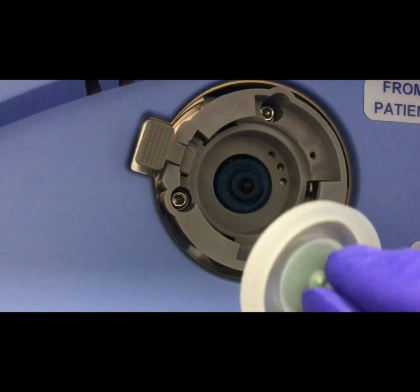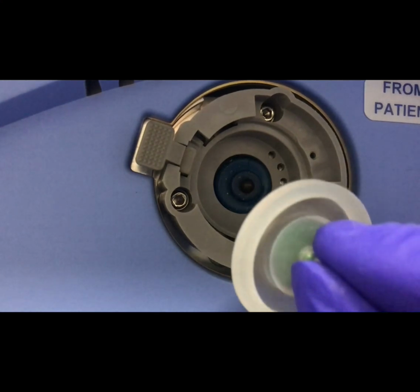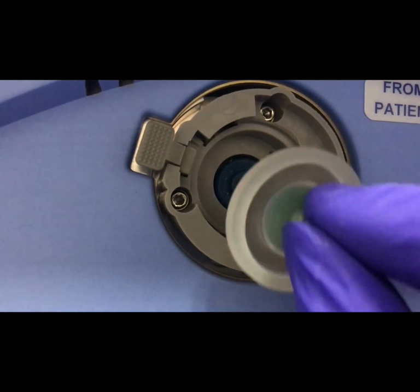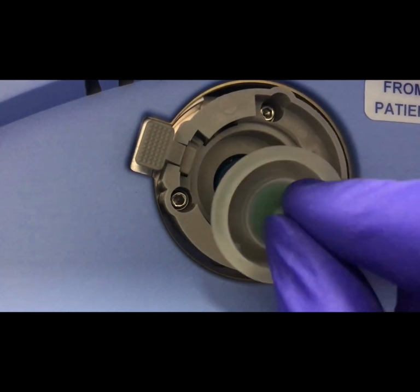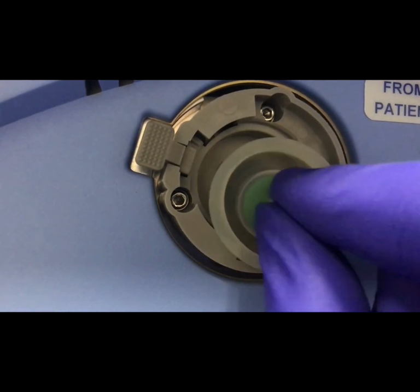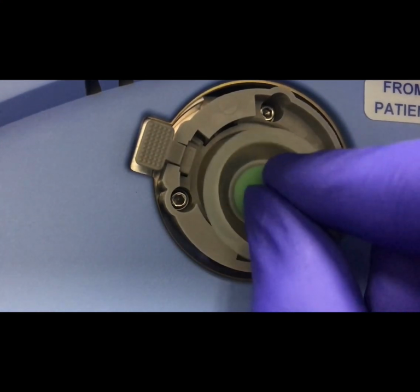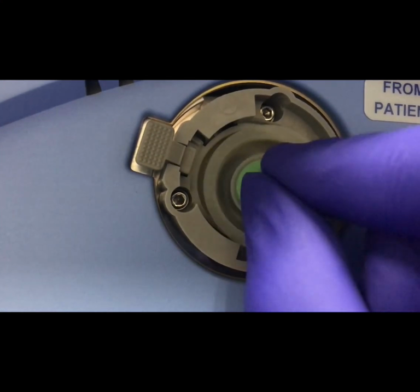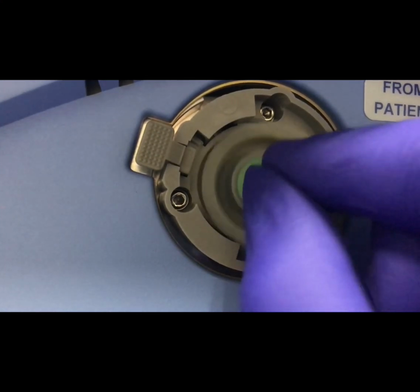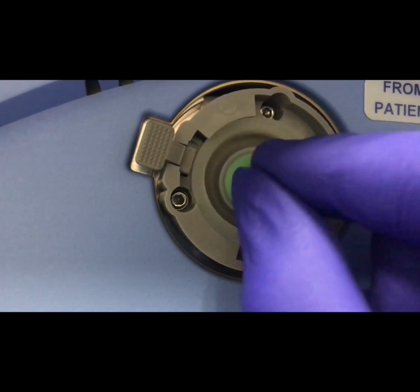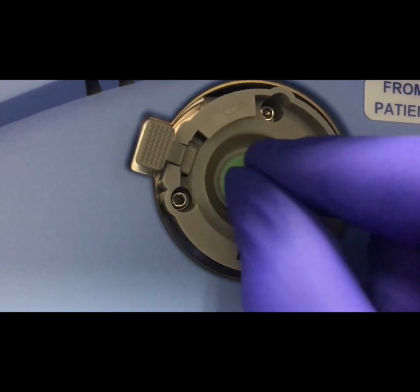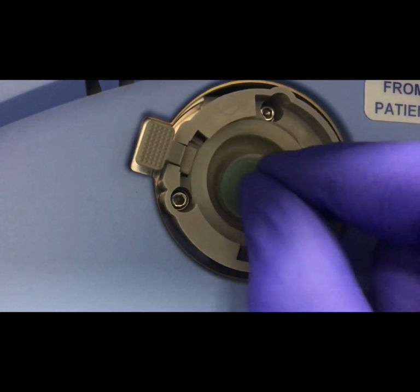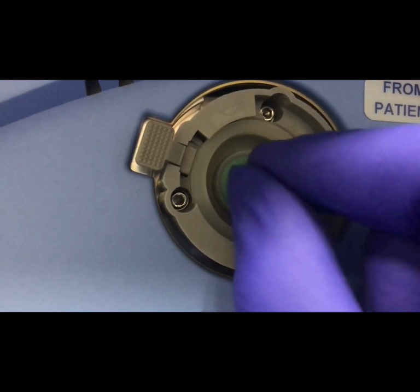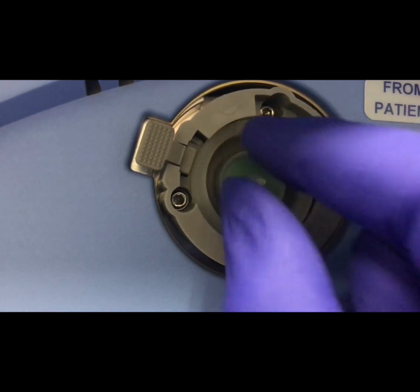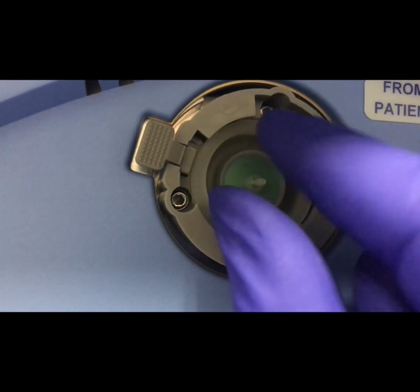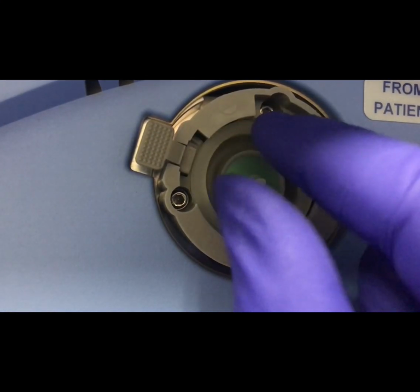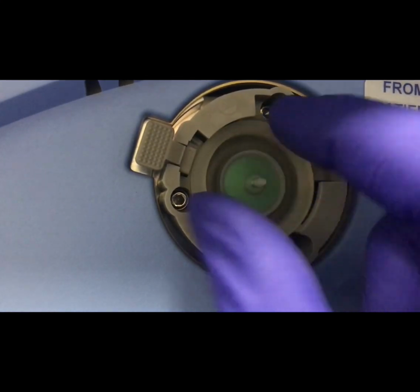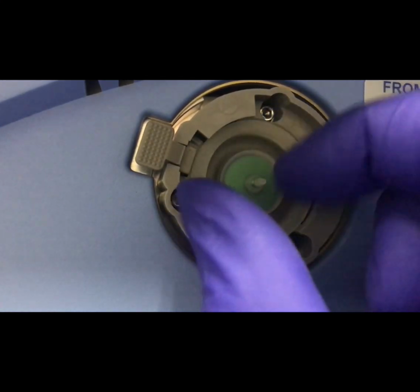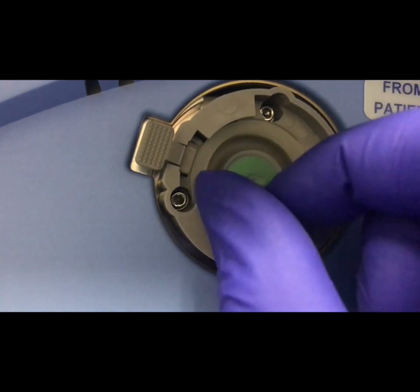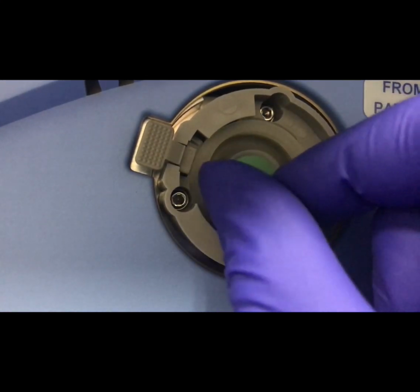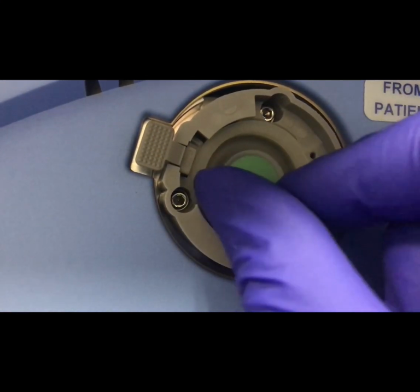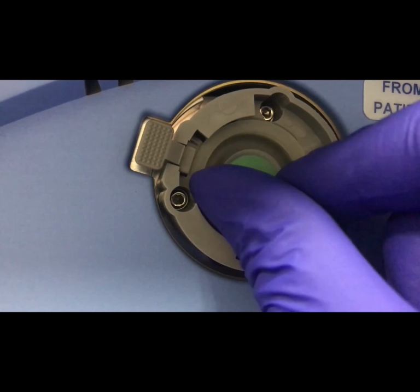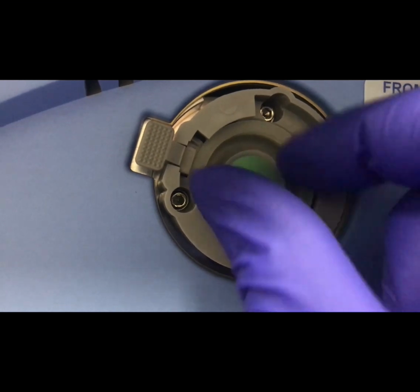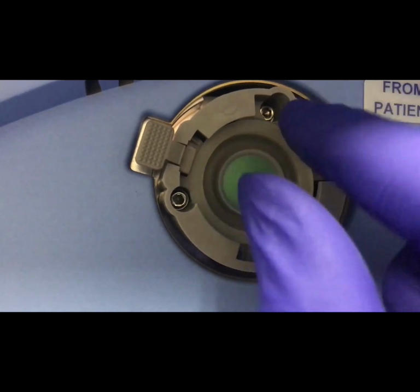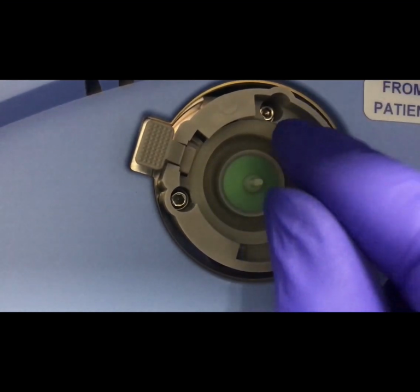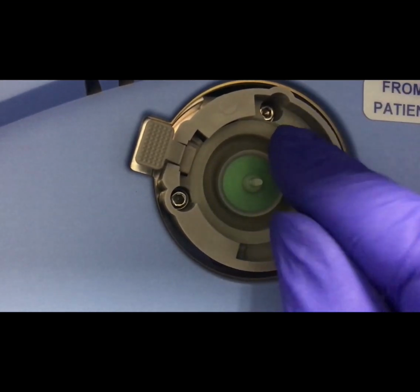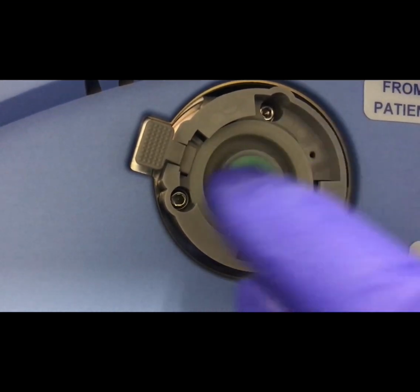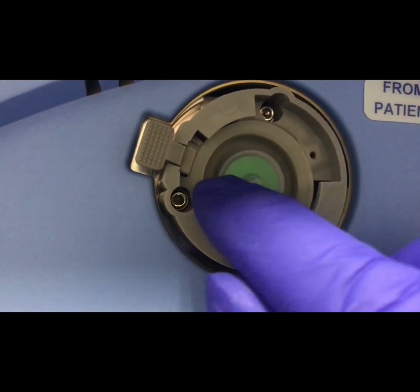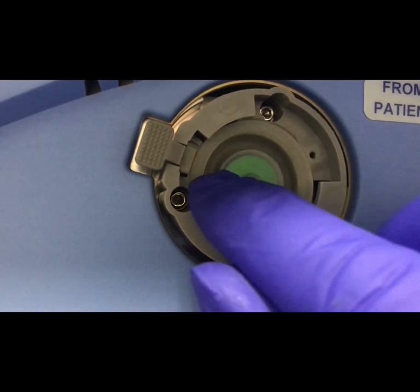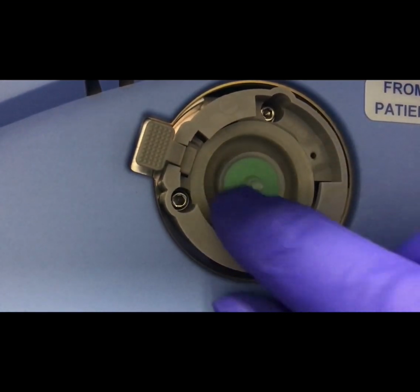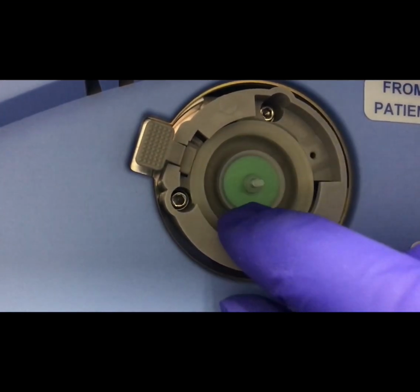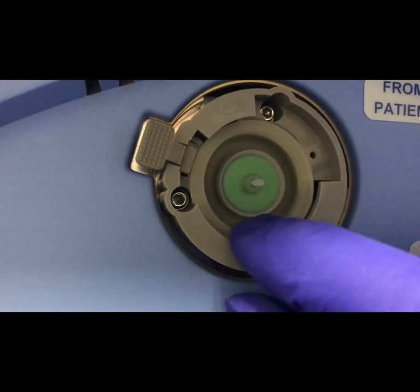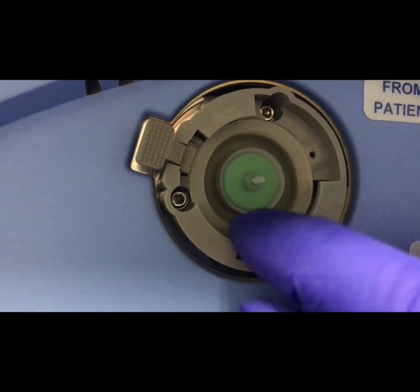We'll begin by attaching the exhalation diaphragm to the ventilator, being careful that it's fully seated all the way around.